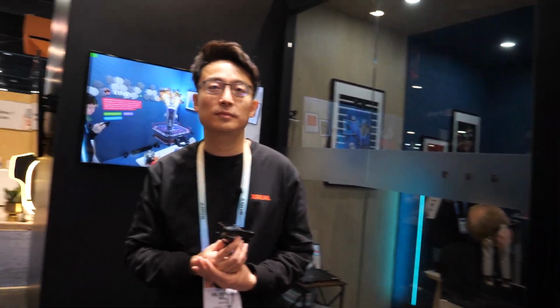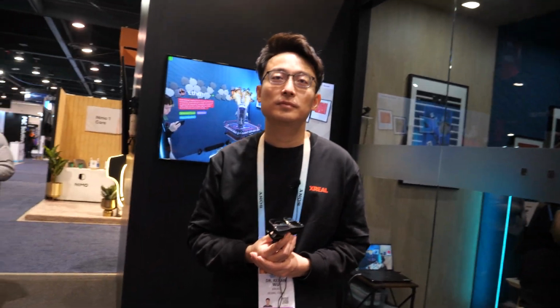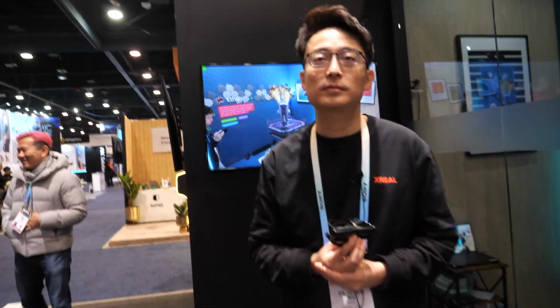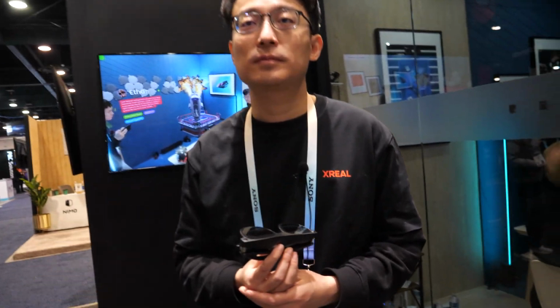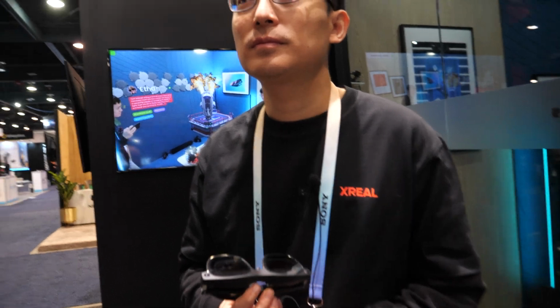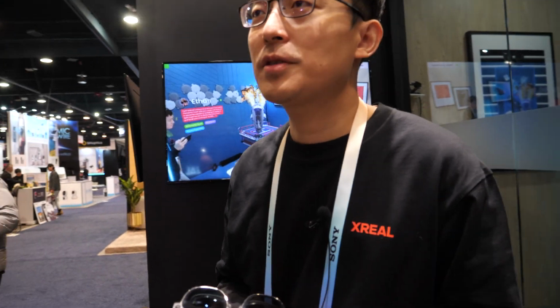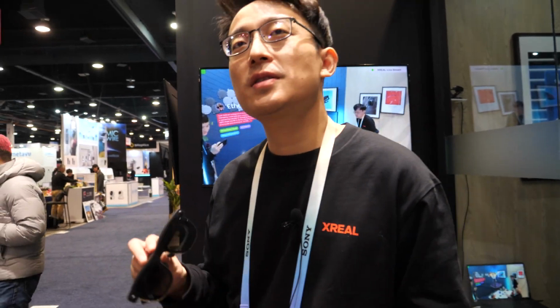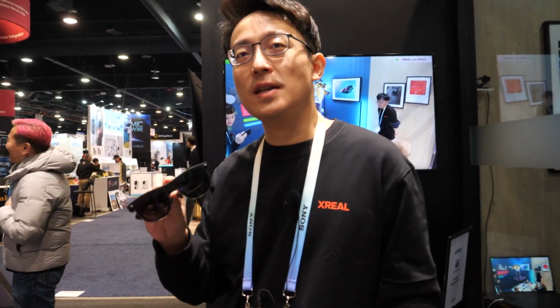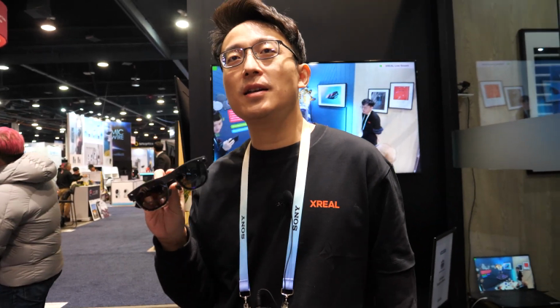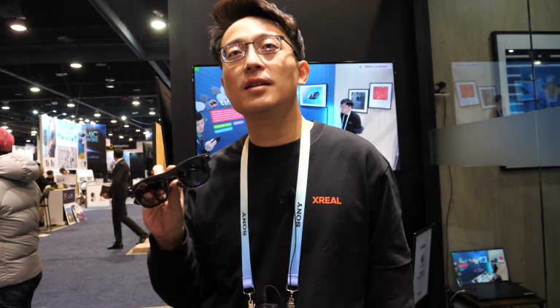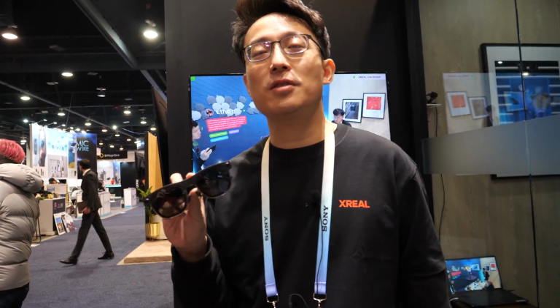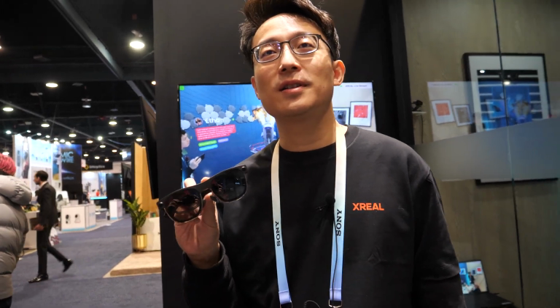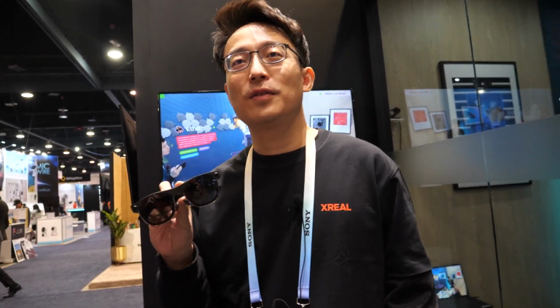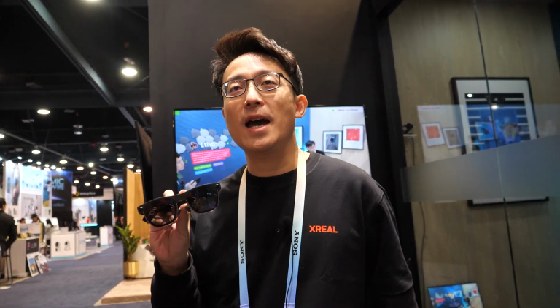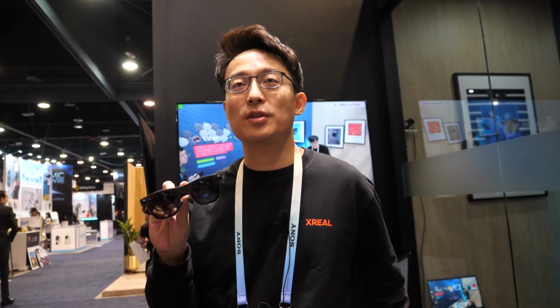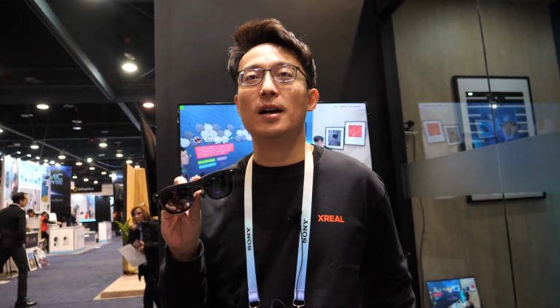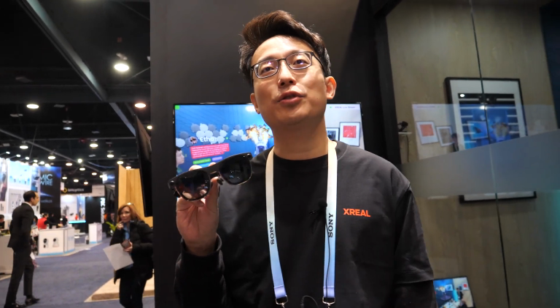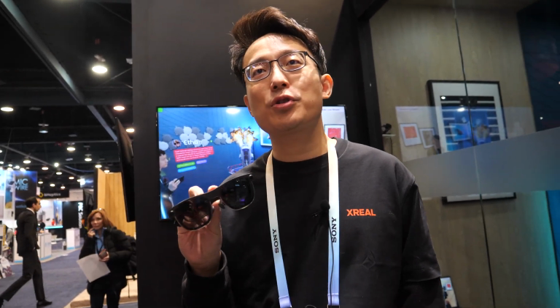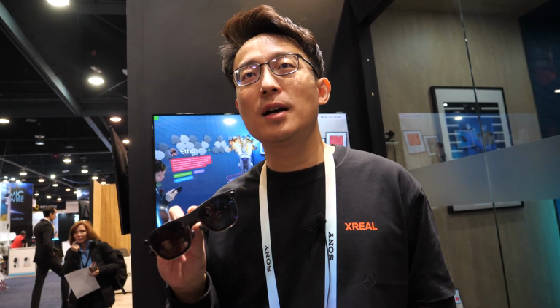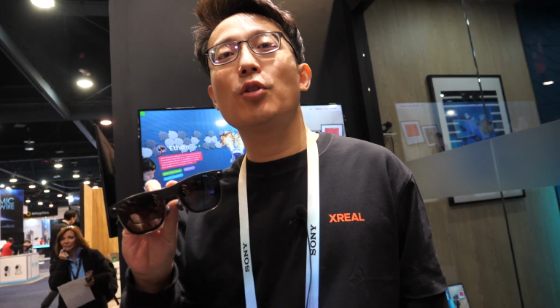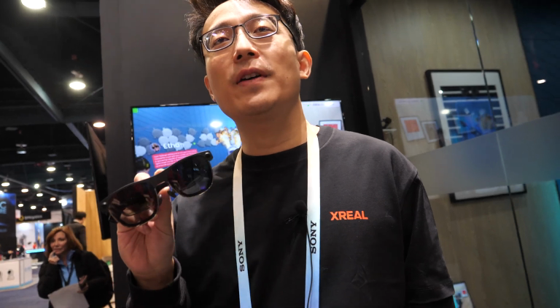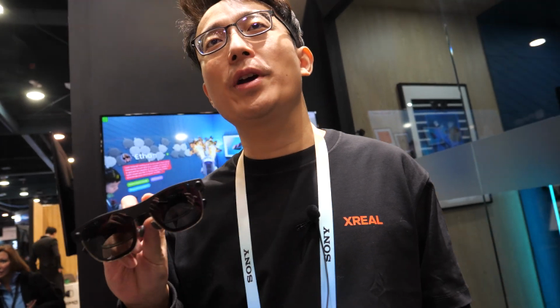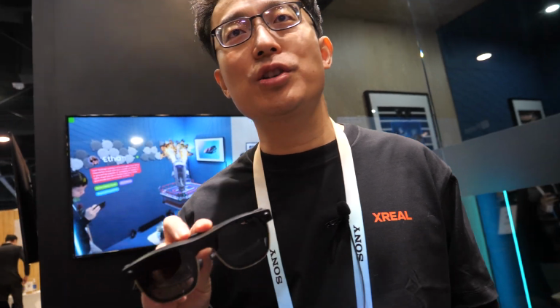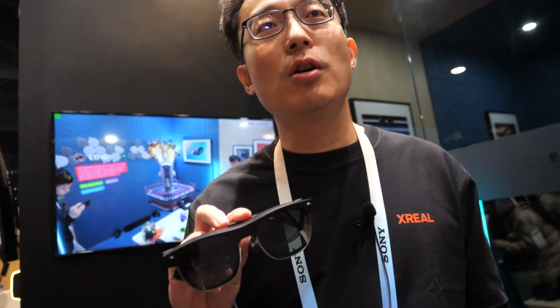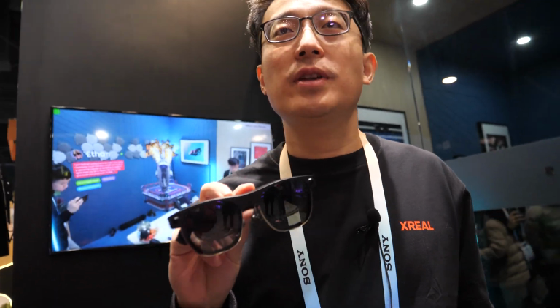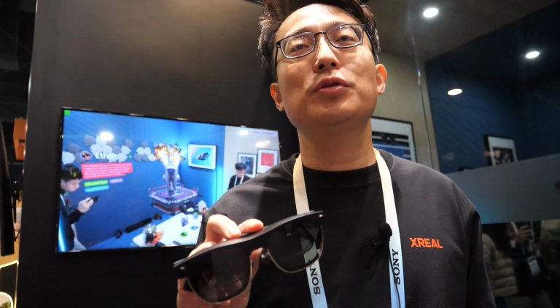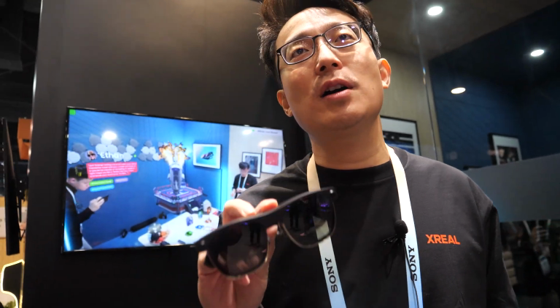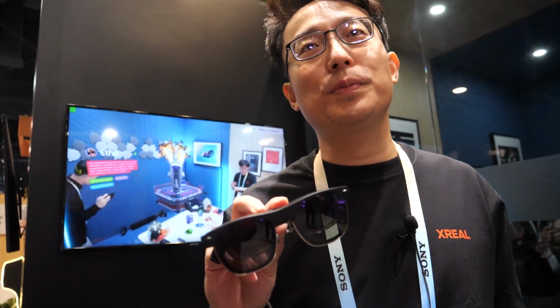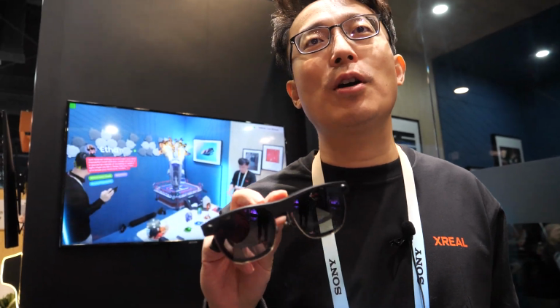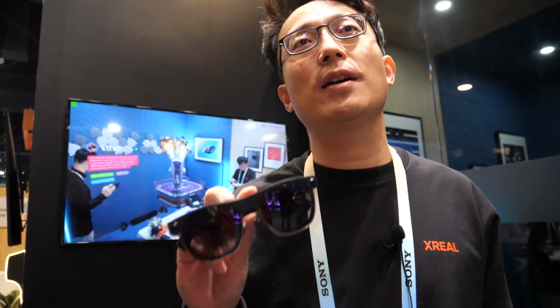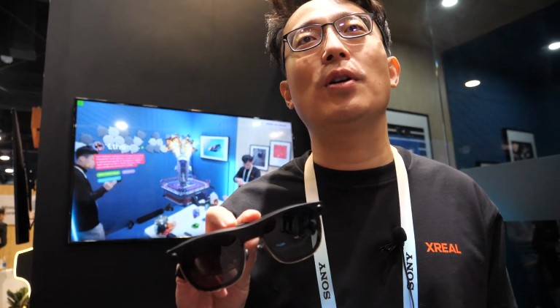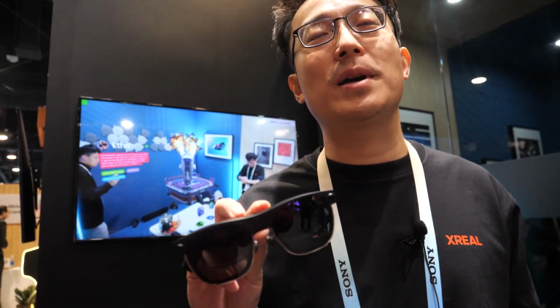The price is $699 for the Air 2 Ultra, and it will be available in March. The Air 2 and Air 2 Pro are already available on Amazon.